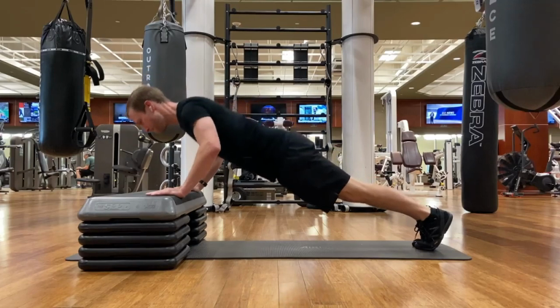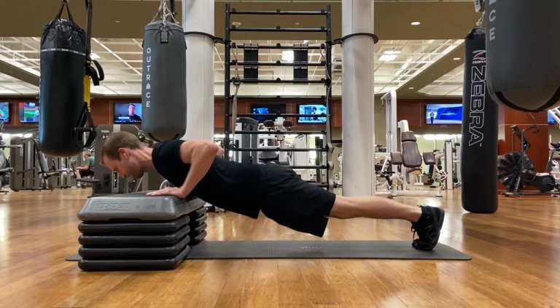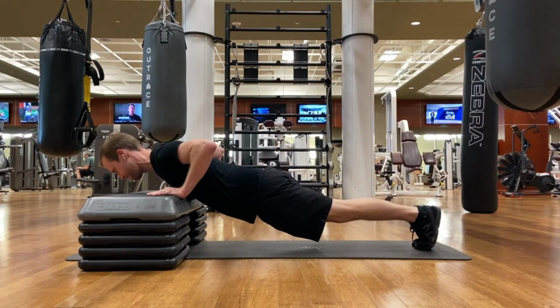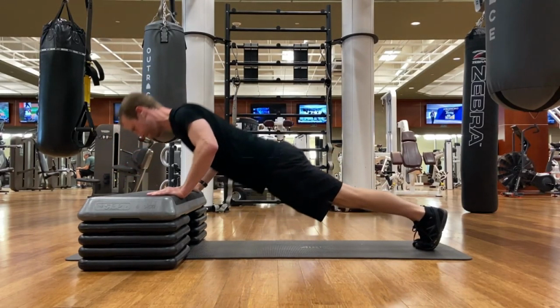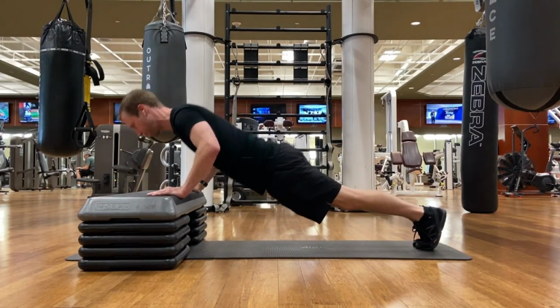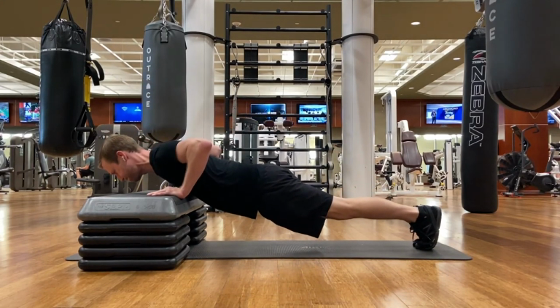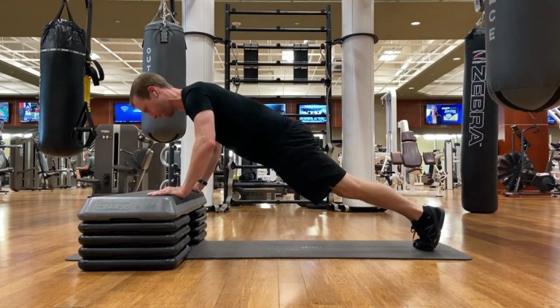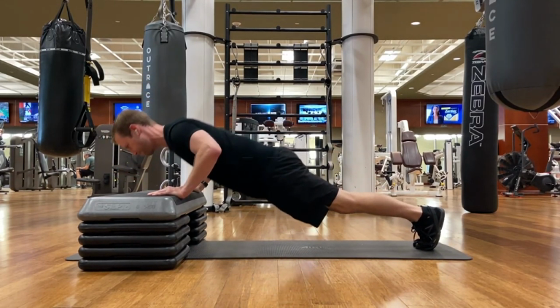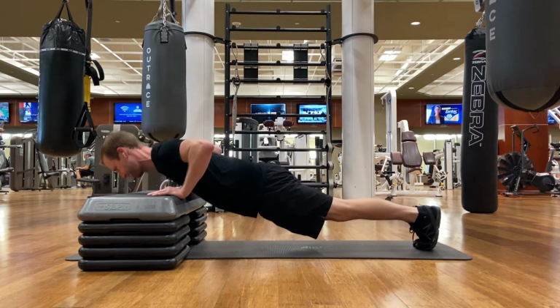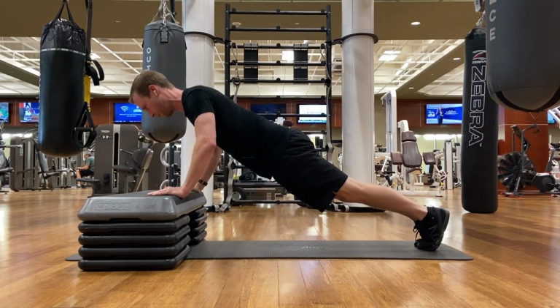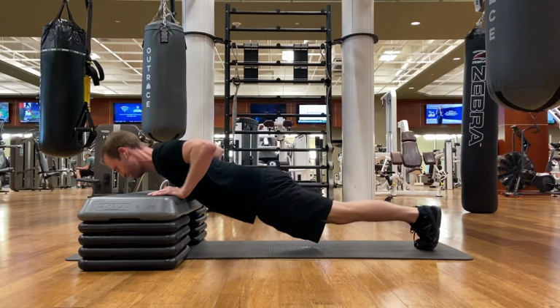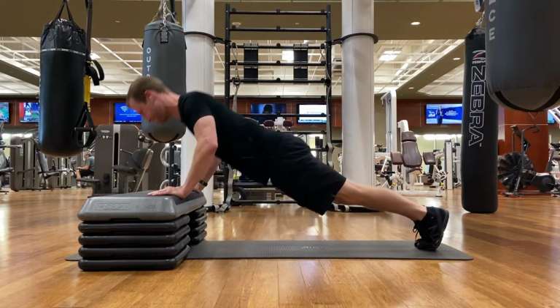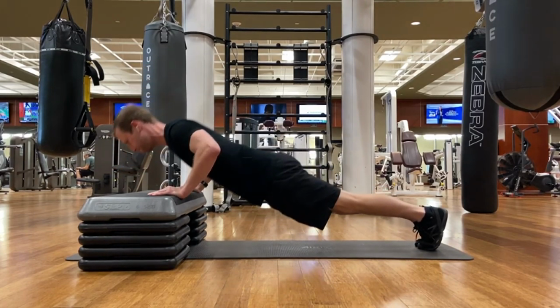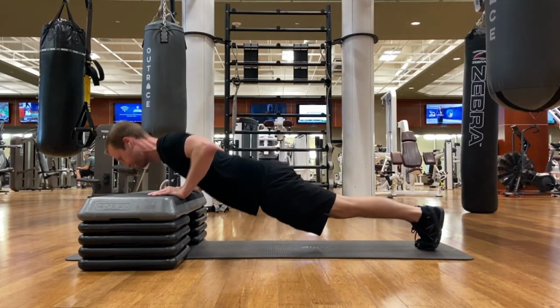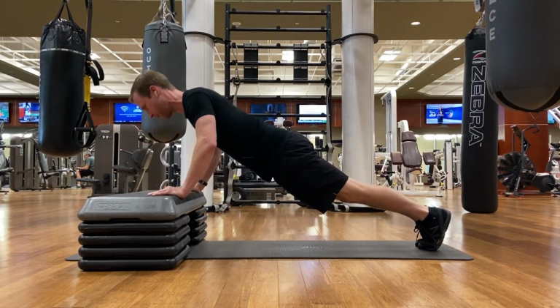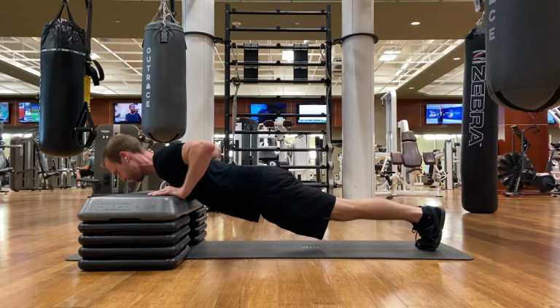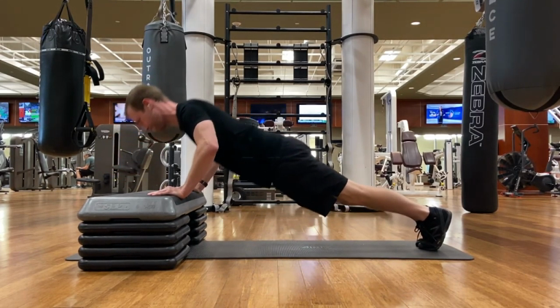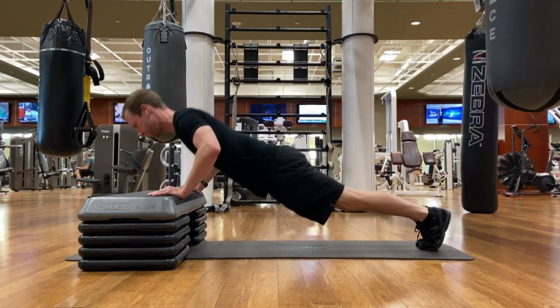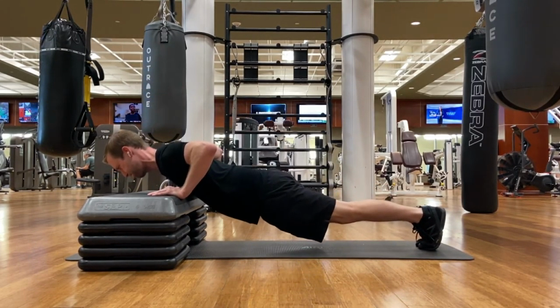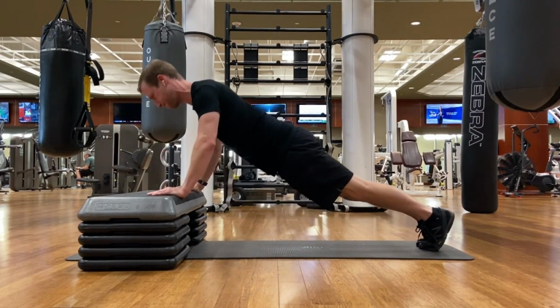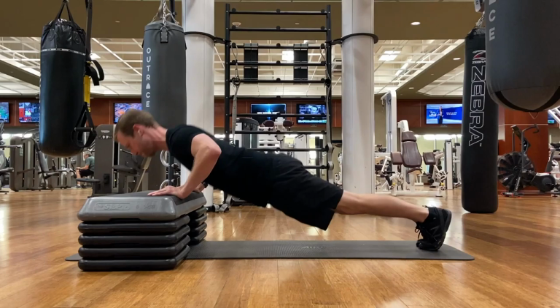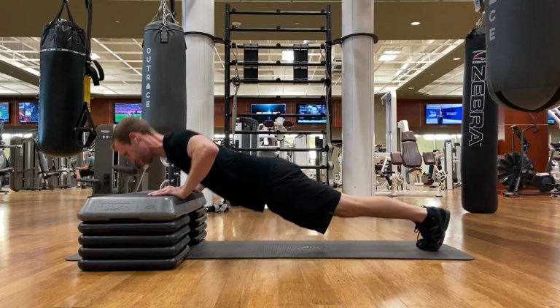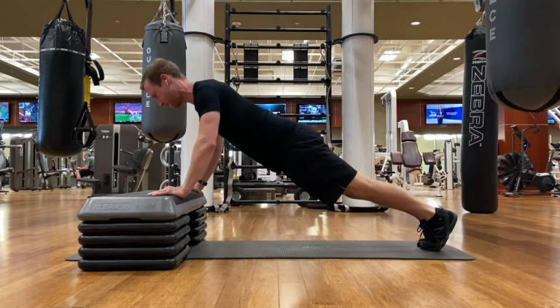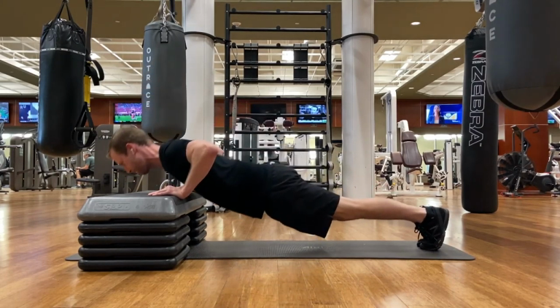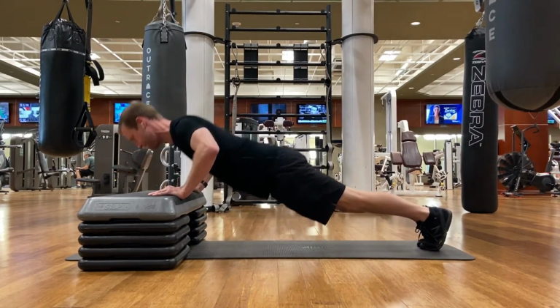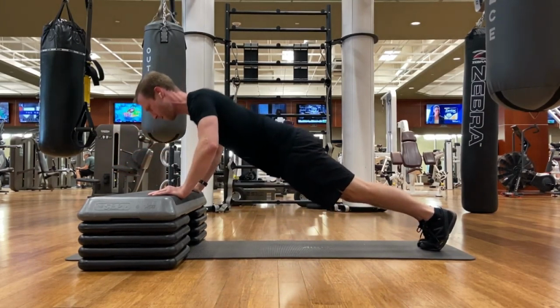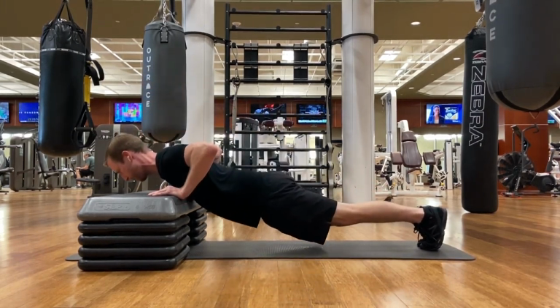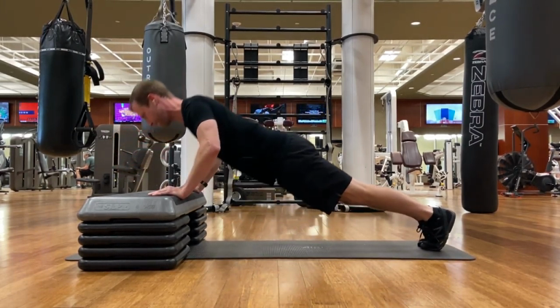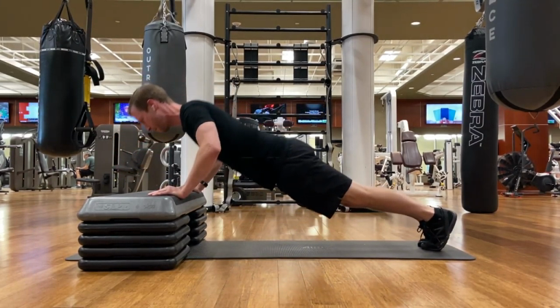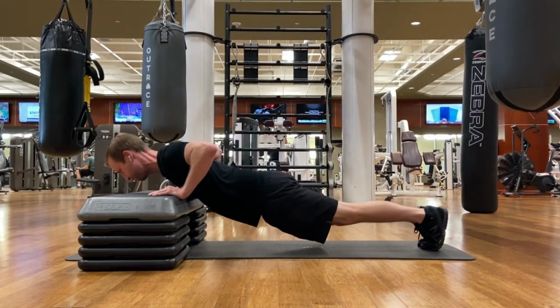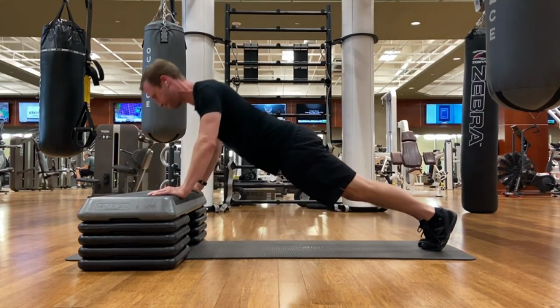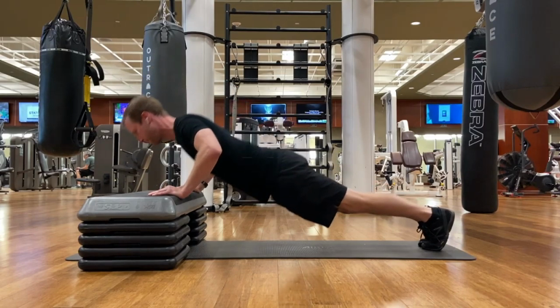The higher the incline, the easier the push-up will be. As you gain strength, you can lower the incline until you are at the level of the floor. The same form cues apply to this movement as the standard push-up: keep your elbows tucked, not flared out to the sides, and maintain the plank position.